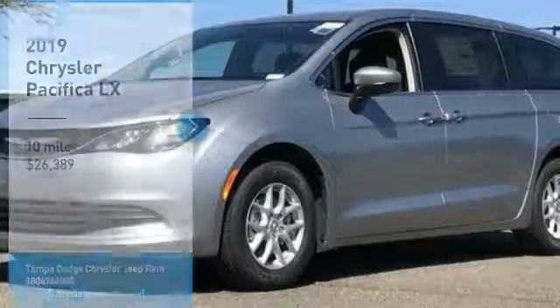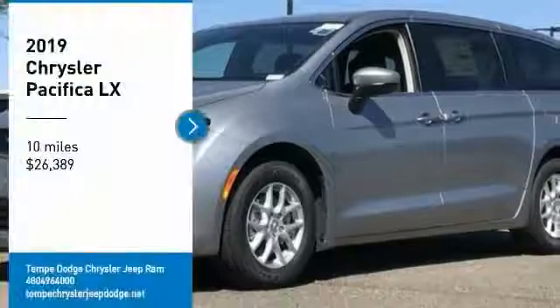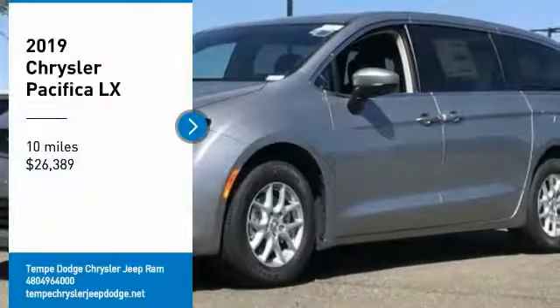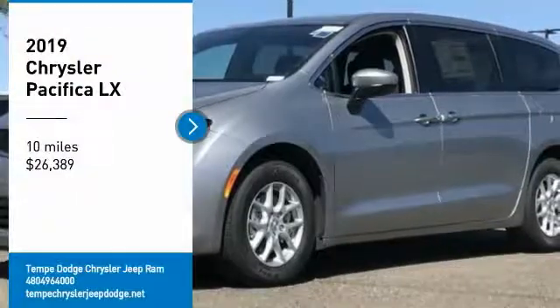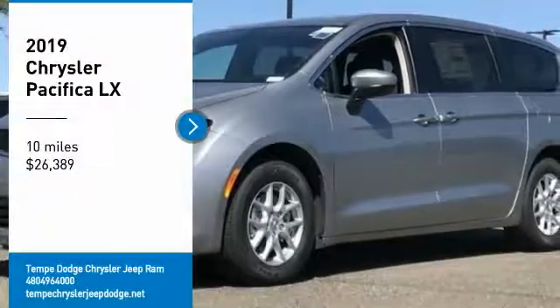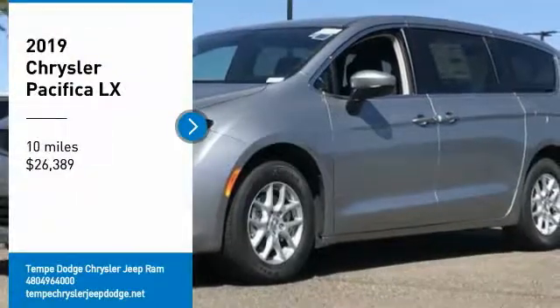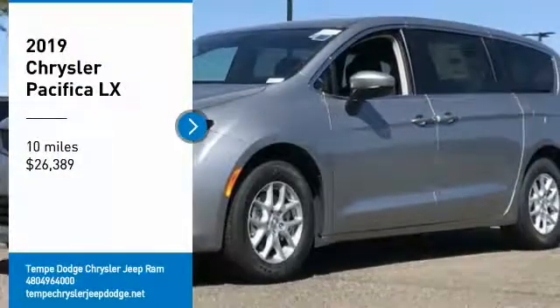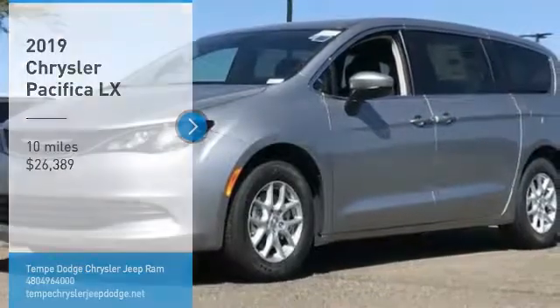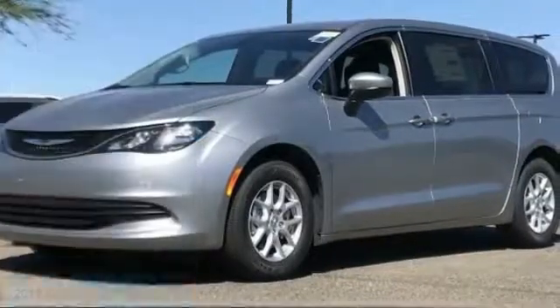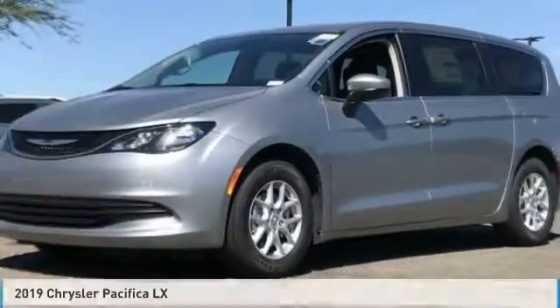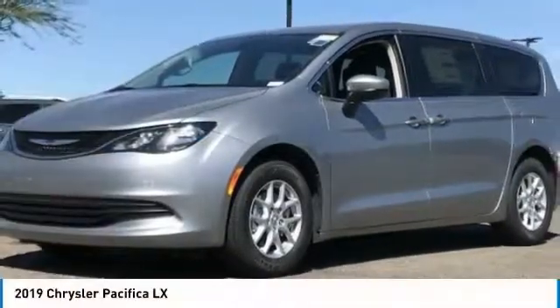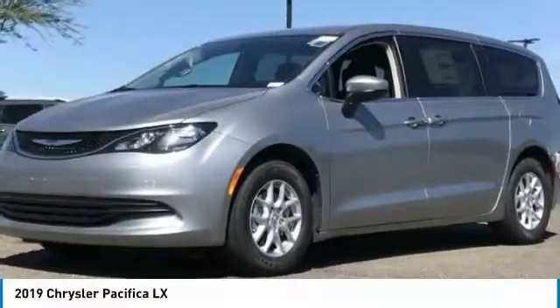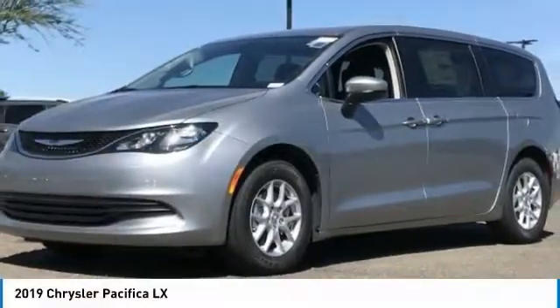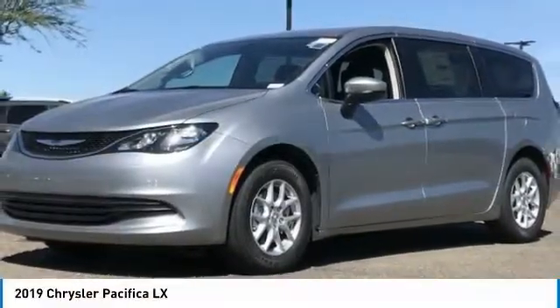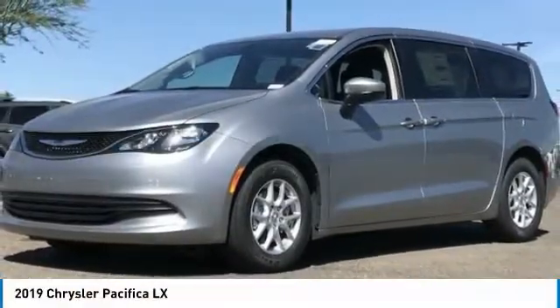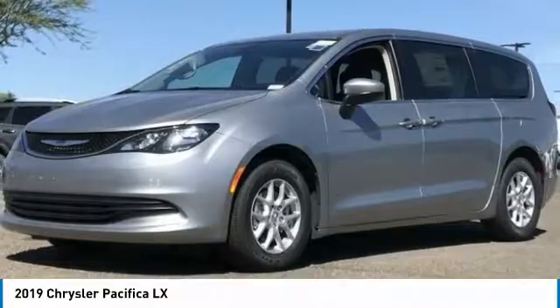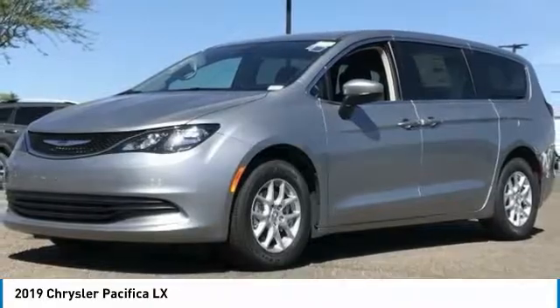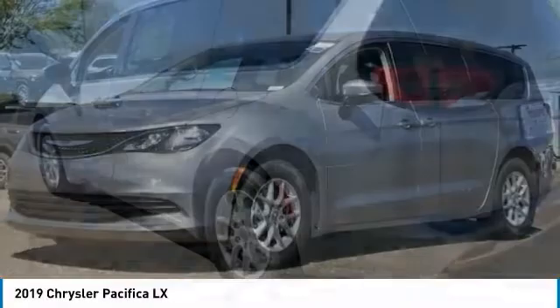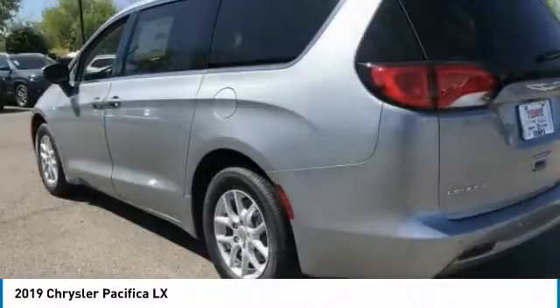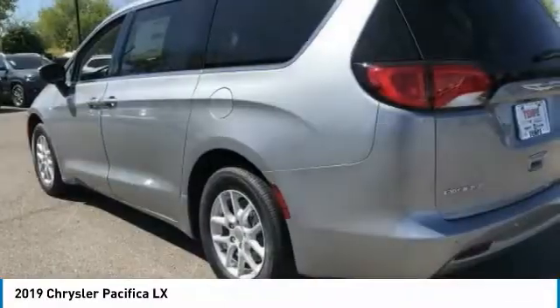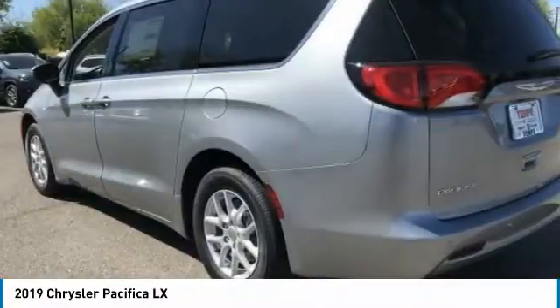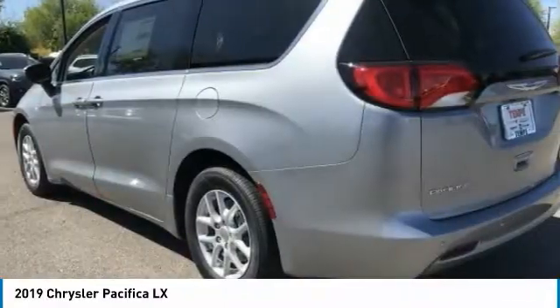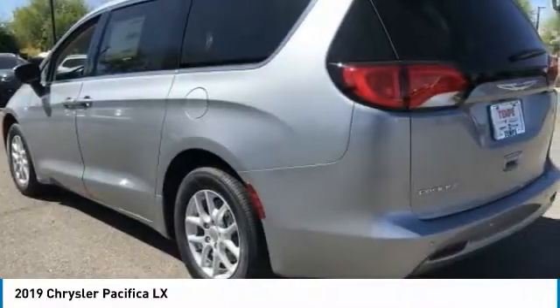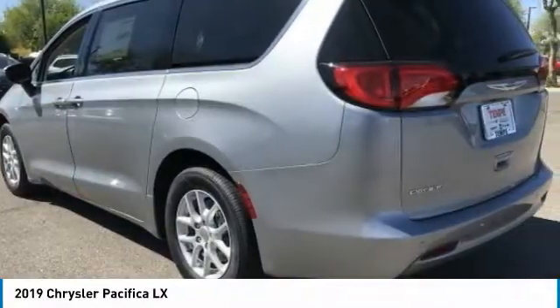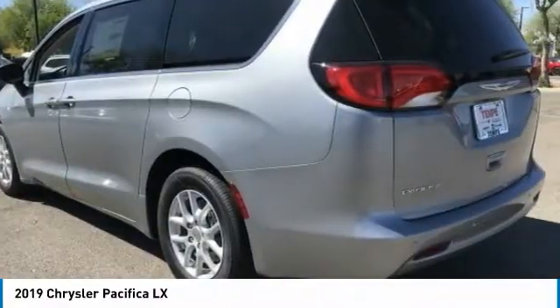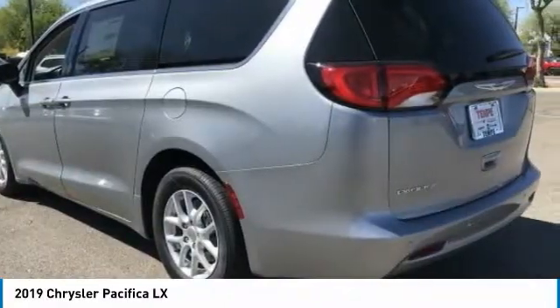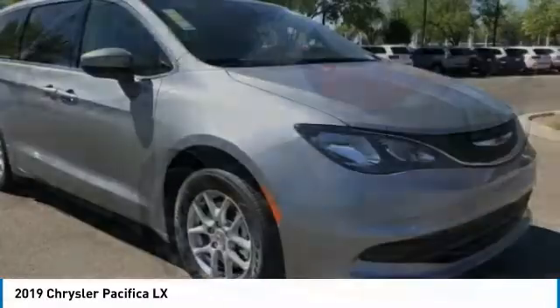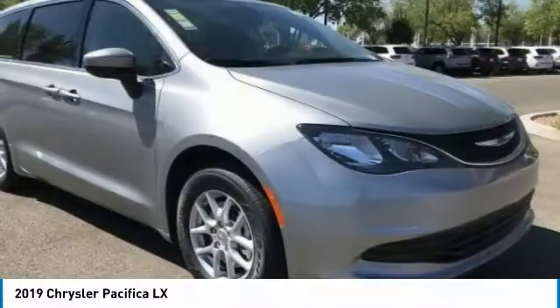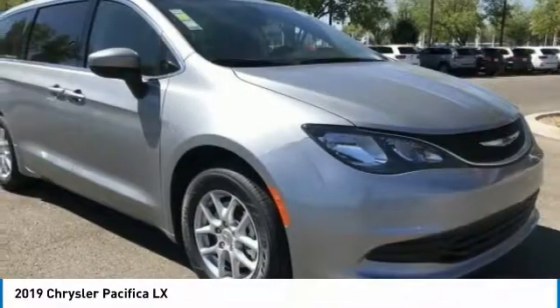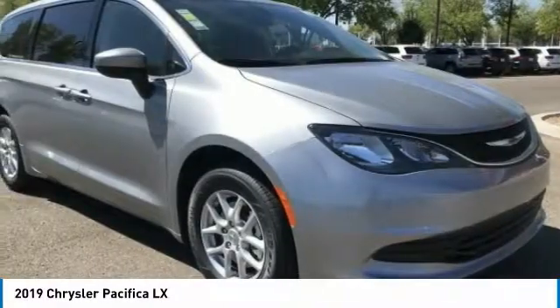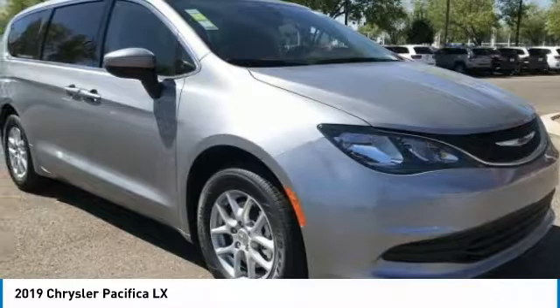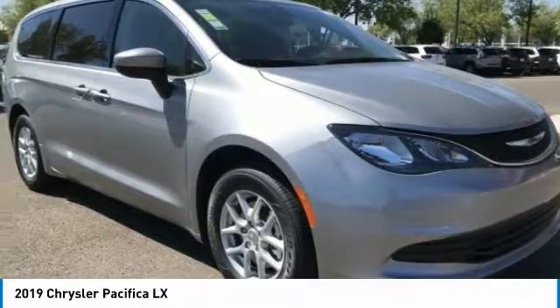You are going to love the 2019 Pacifica. The Pacifica crossover features the driving attributes of a sedan and the utility and space of a minivan or SUV.